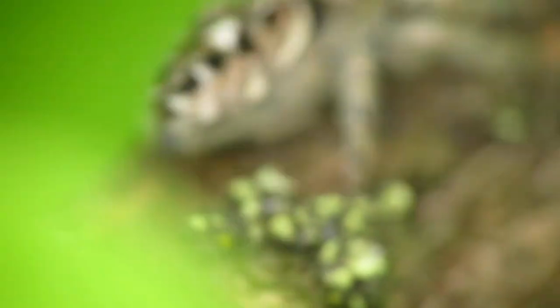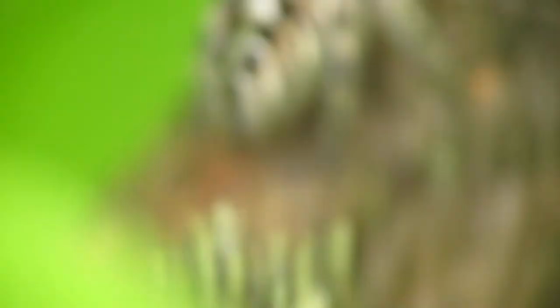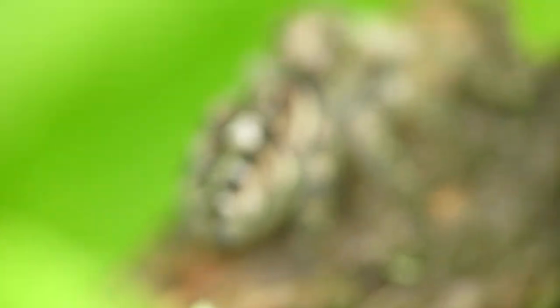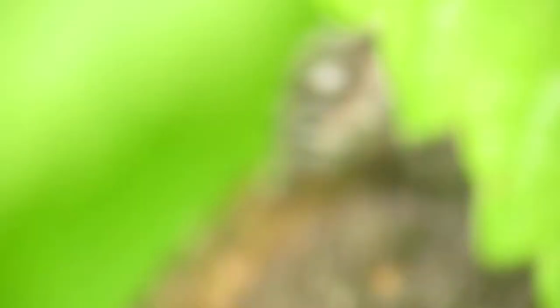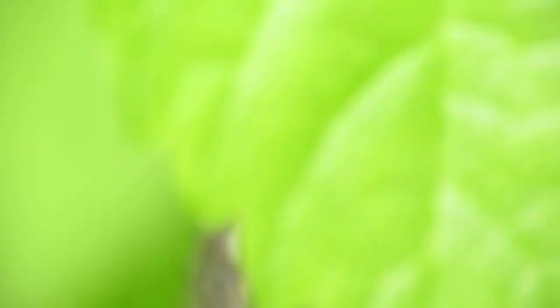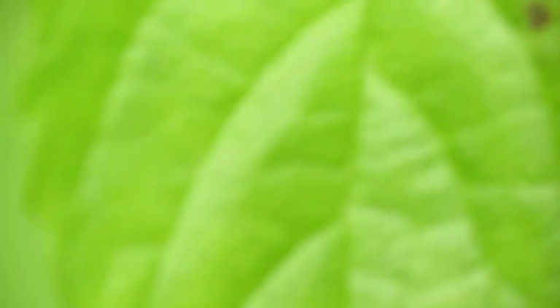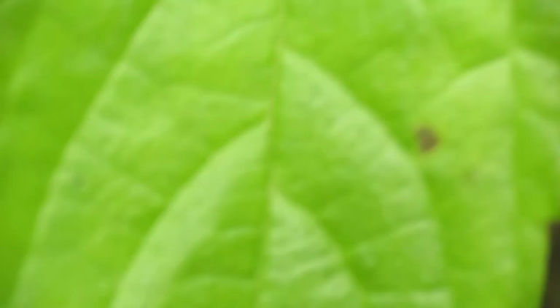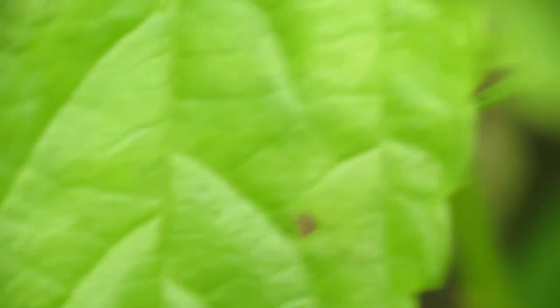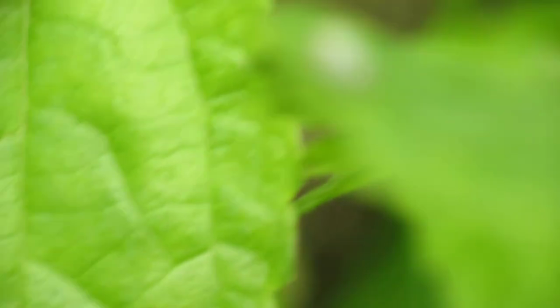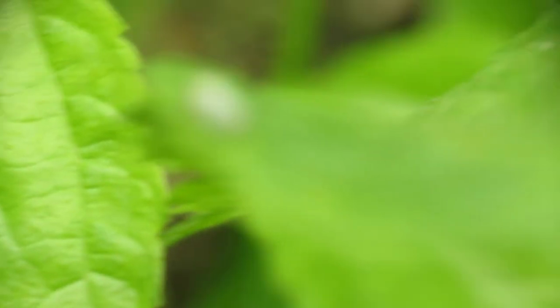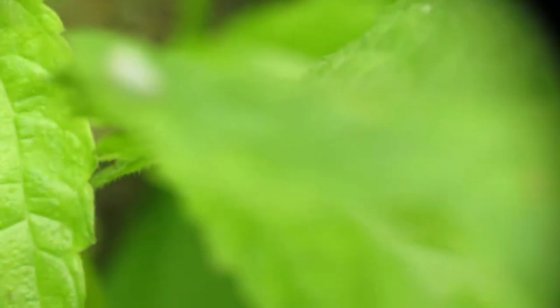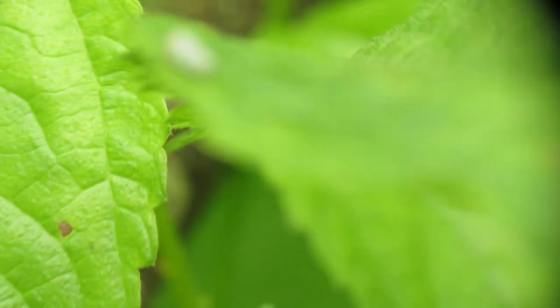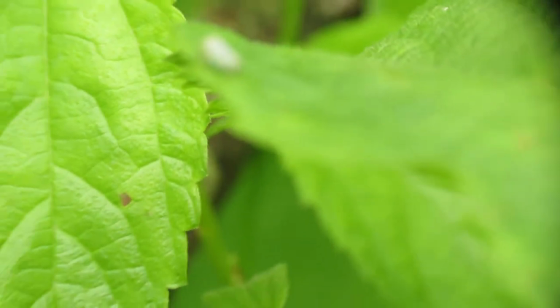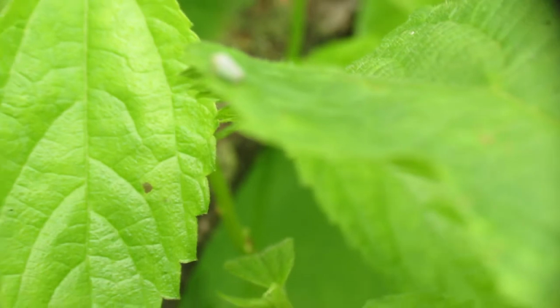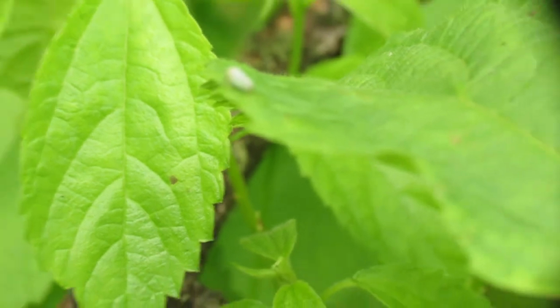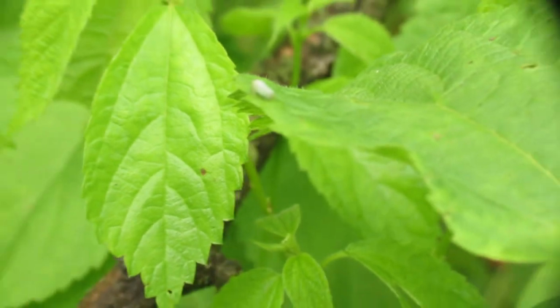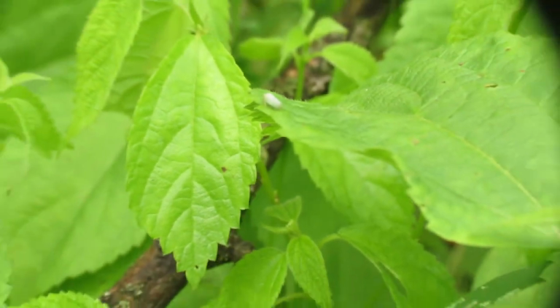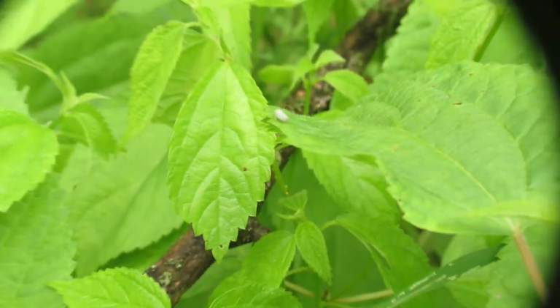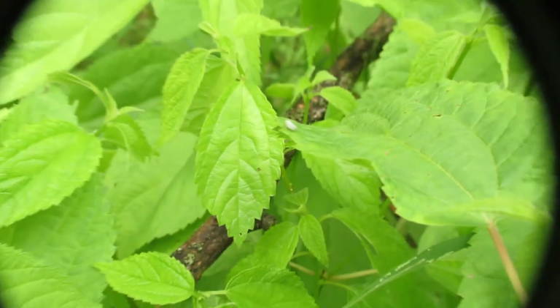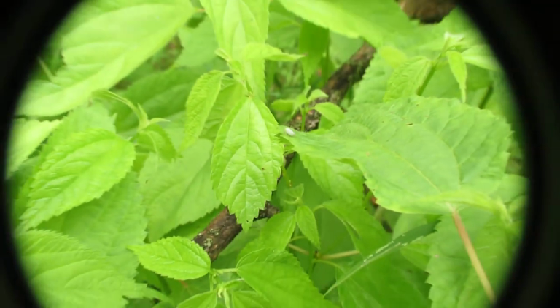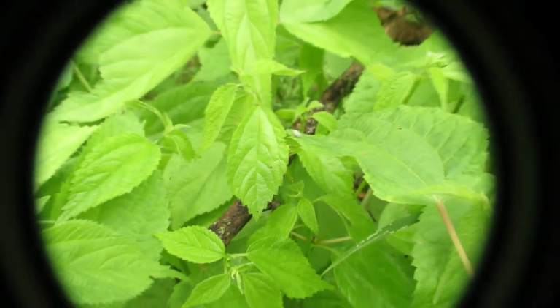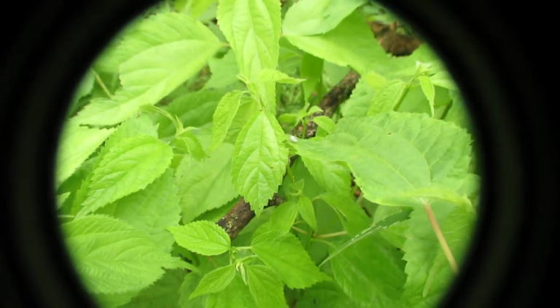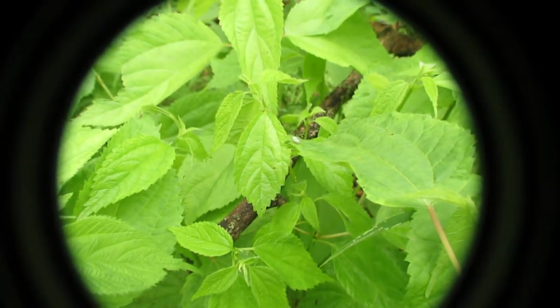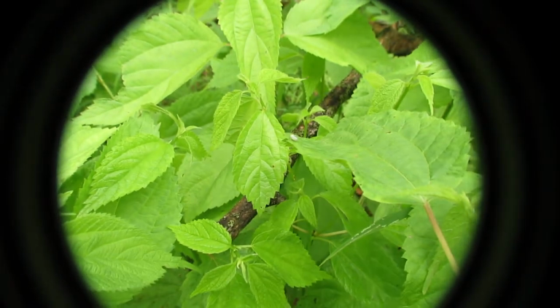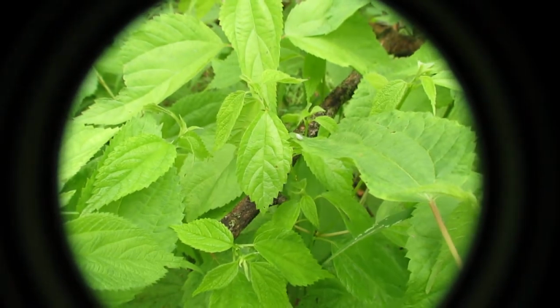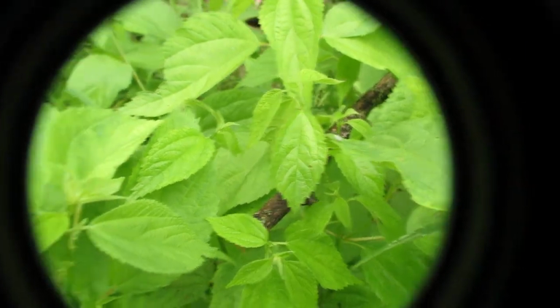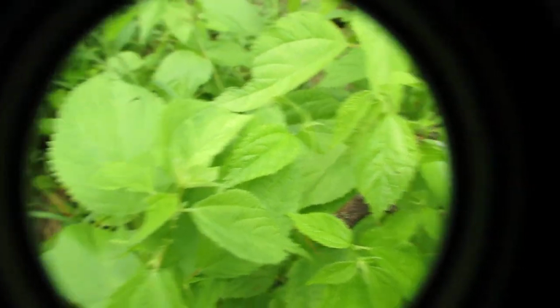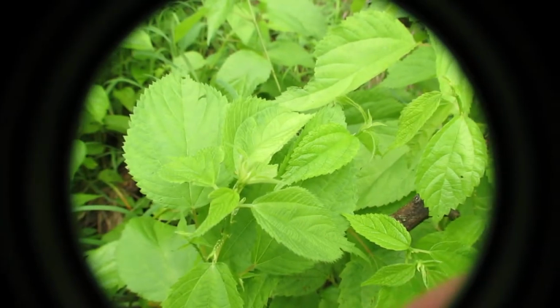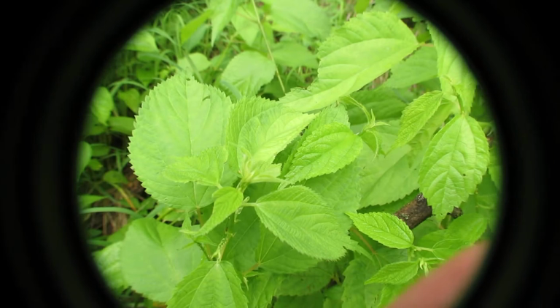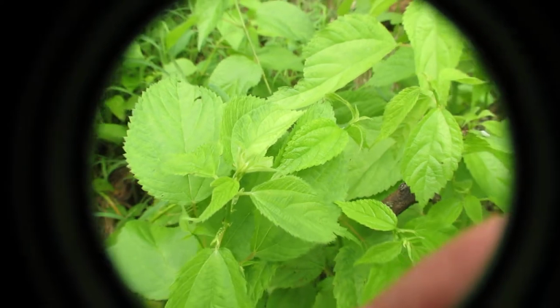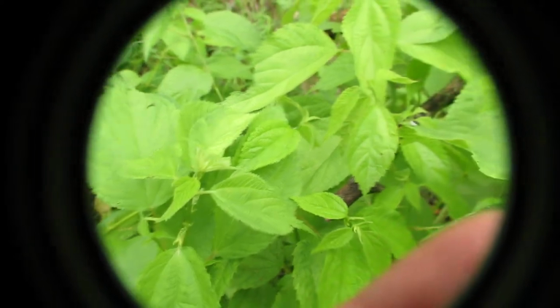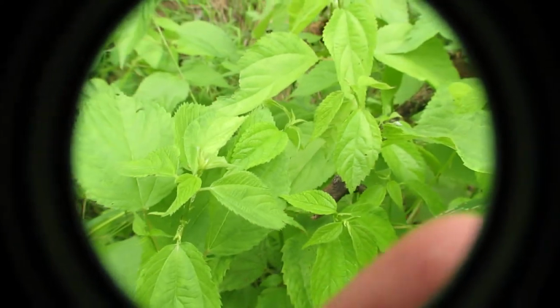So here I have a jumping spider. As you can see he is on the move, but I had an amazing shot lined up. I should have taken one real quick, but I don't think he's going to go anywhere.